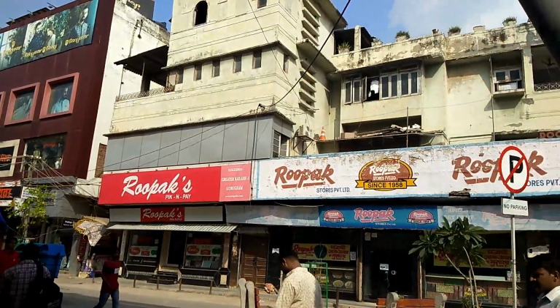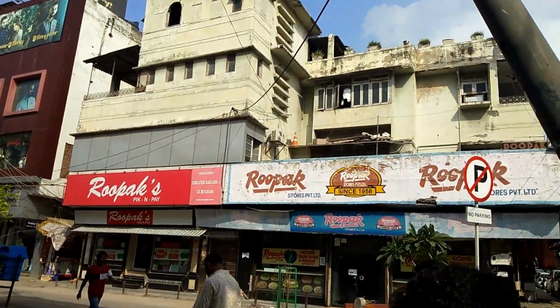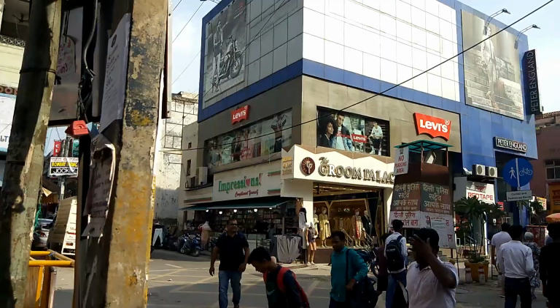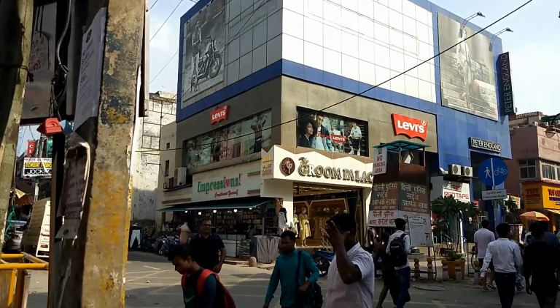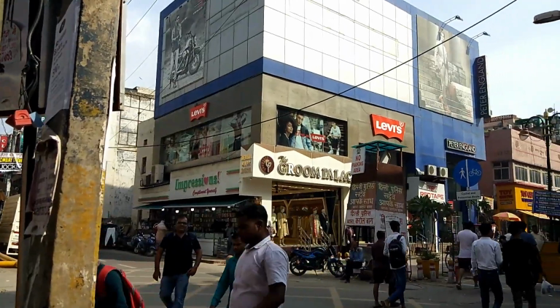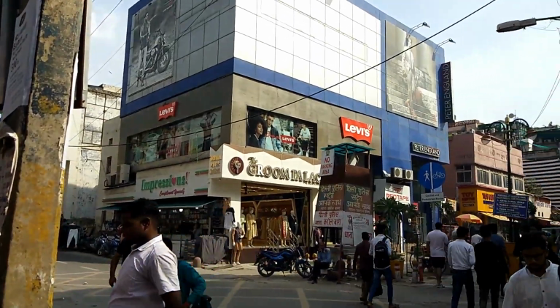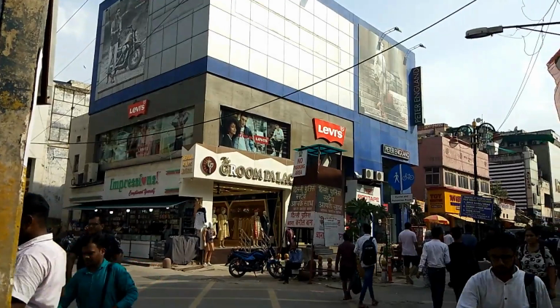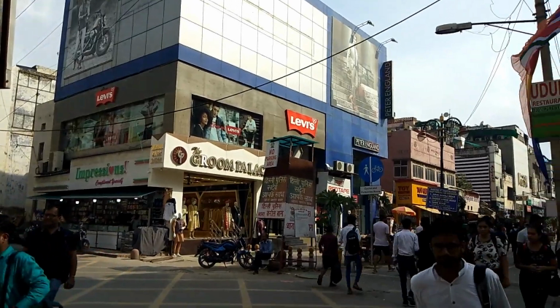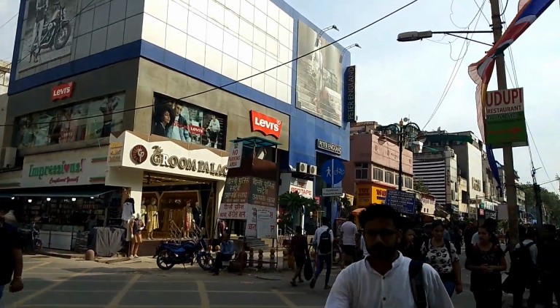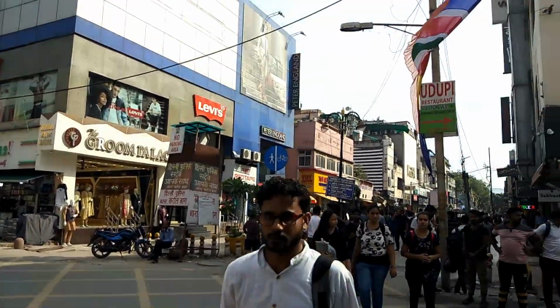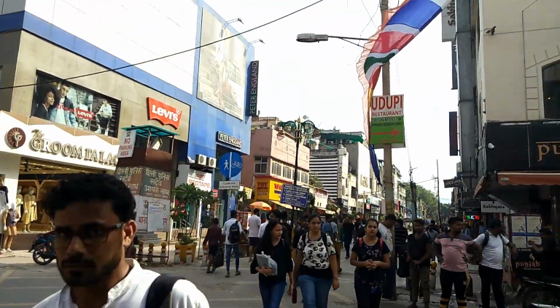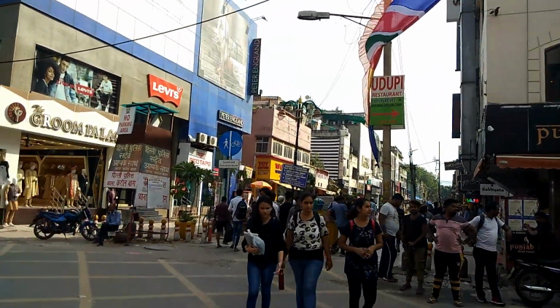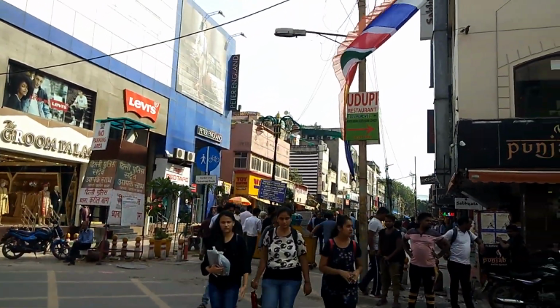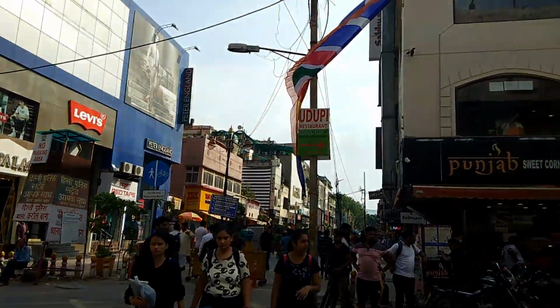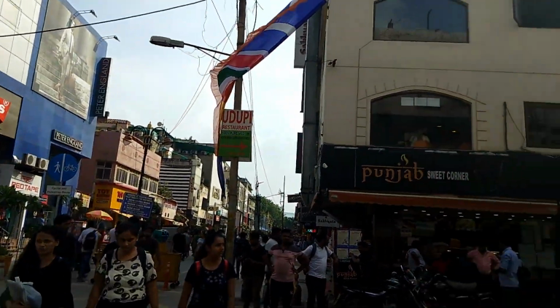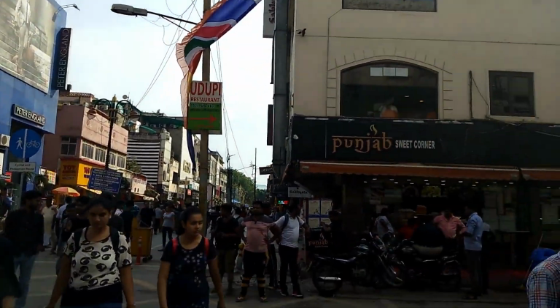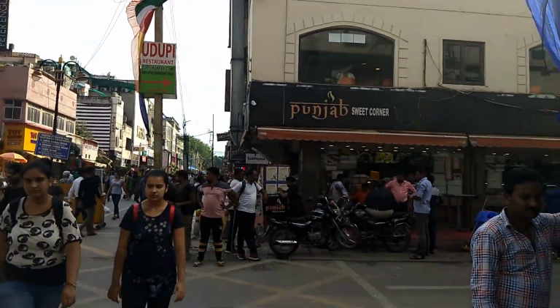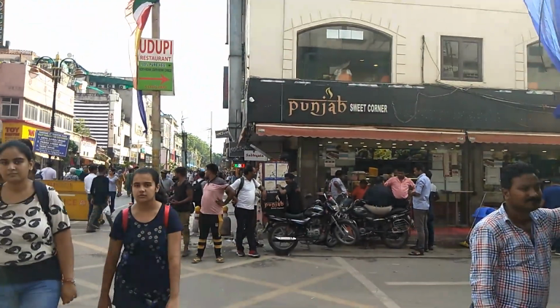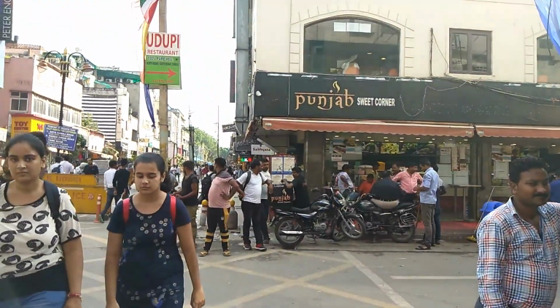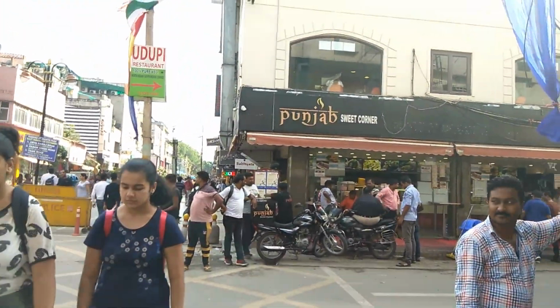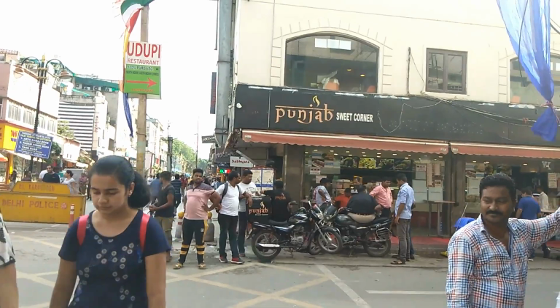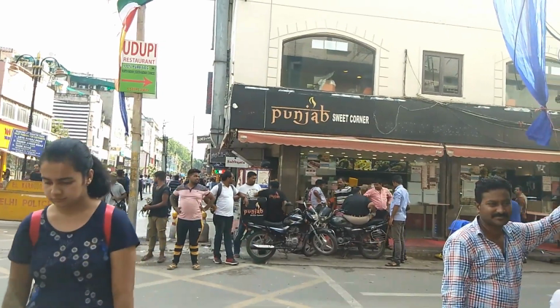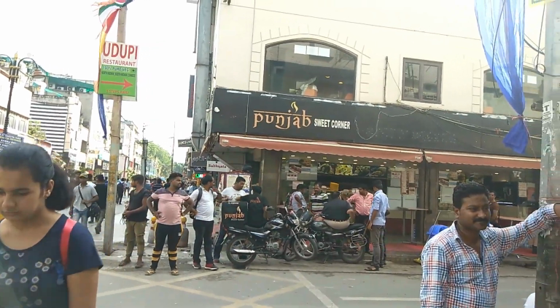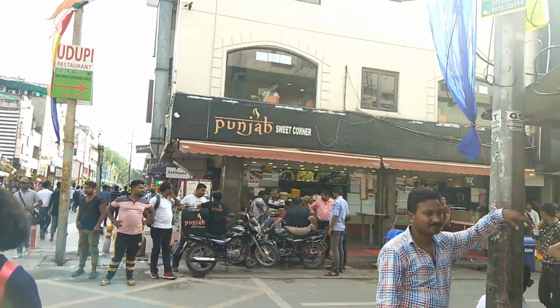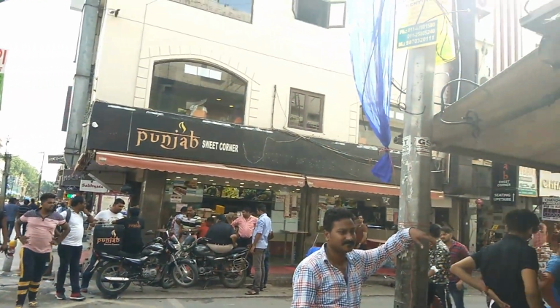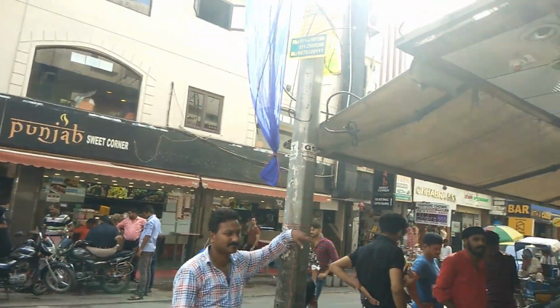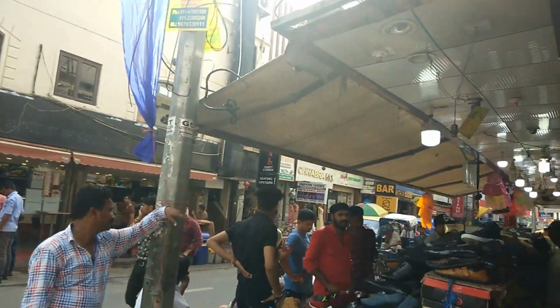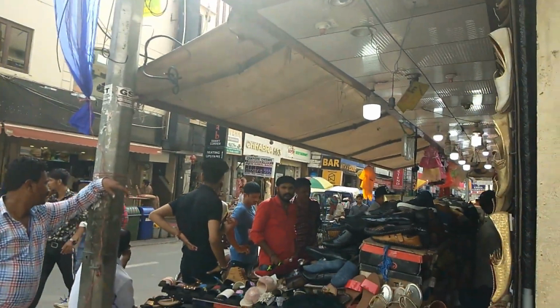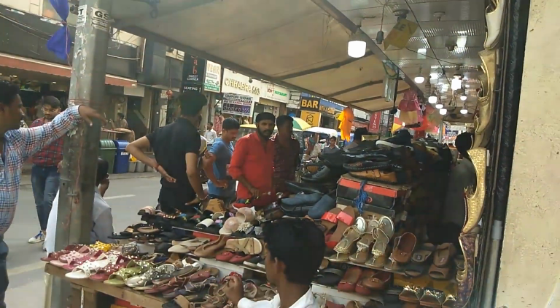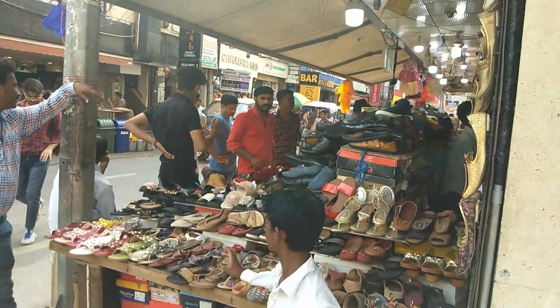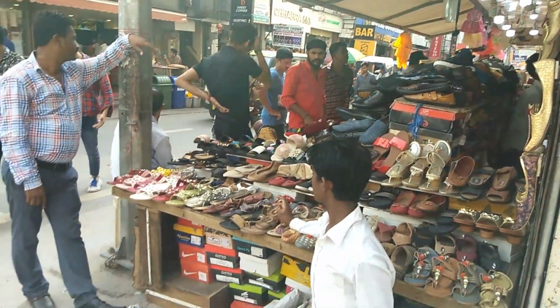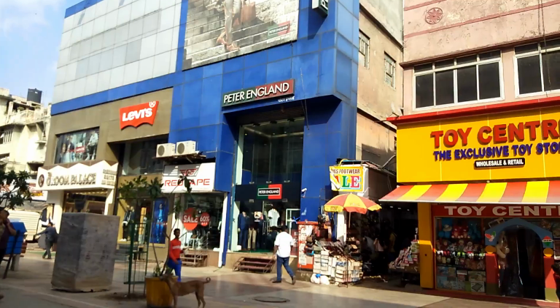Then at the end, when you go inside, you will see all showrooms. You will get all types of showrooms in here, and there are very good stalls here too.